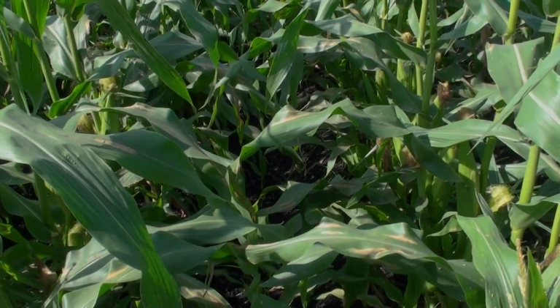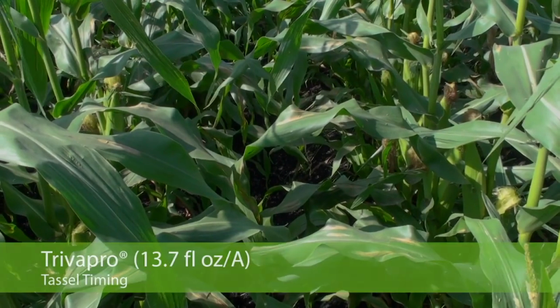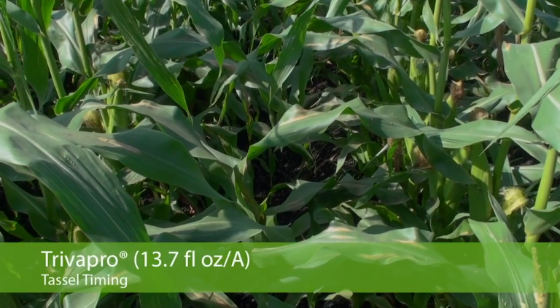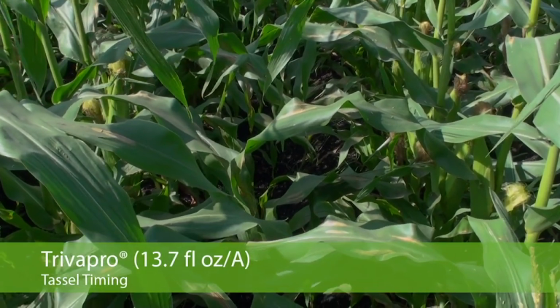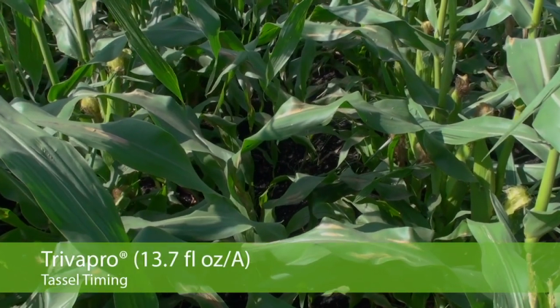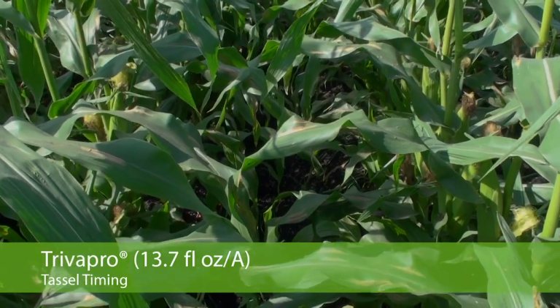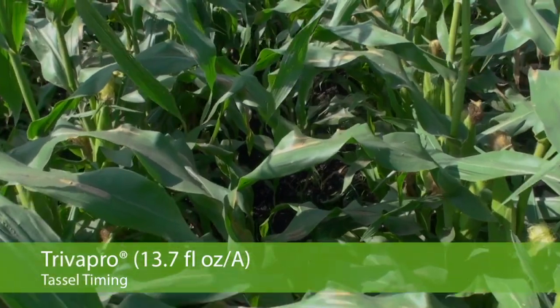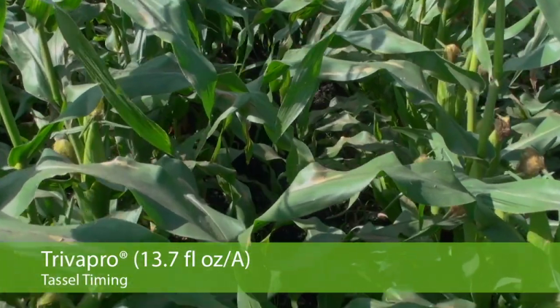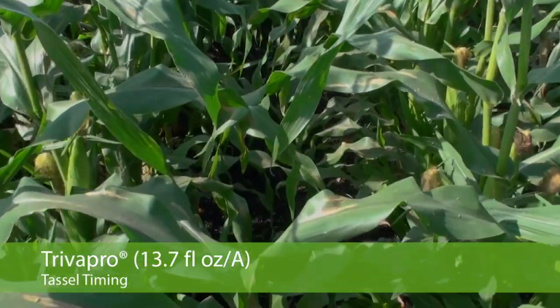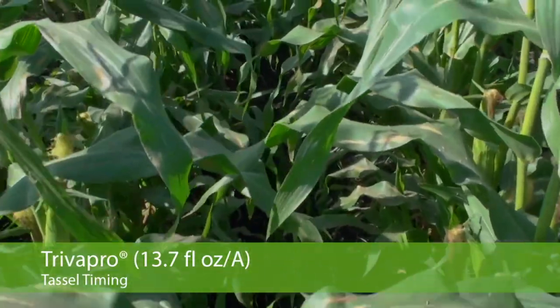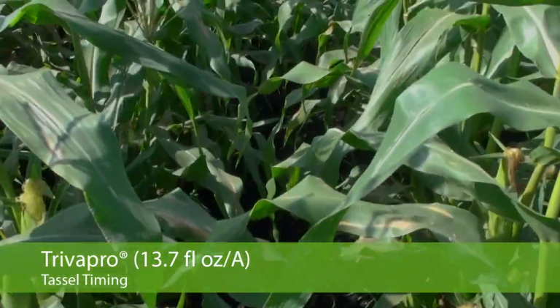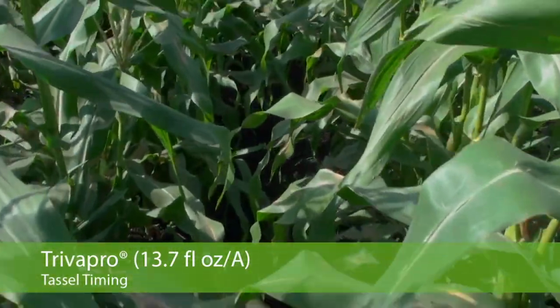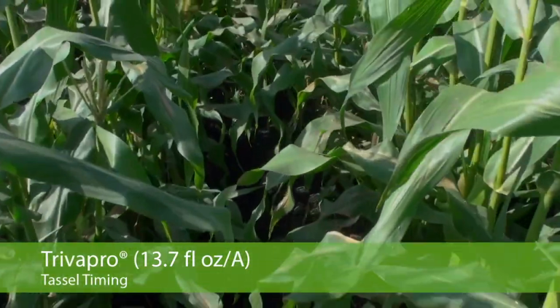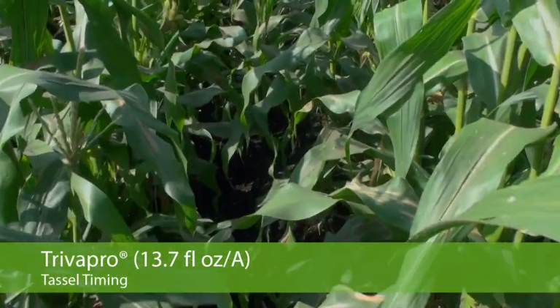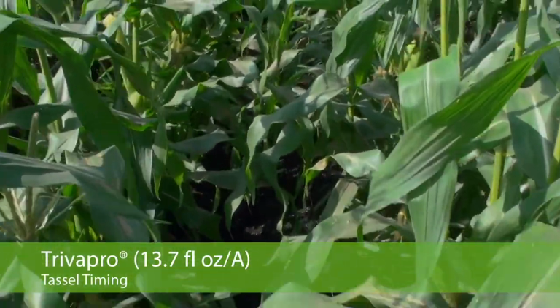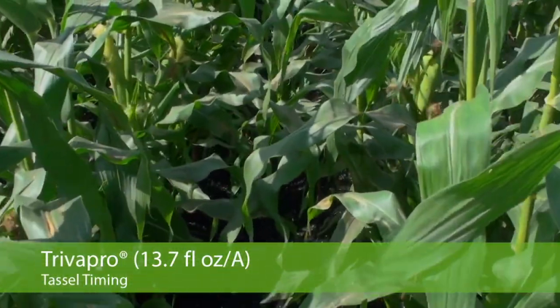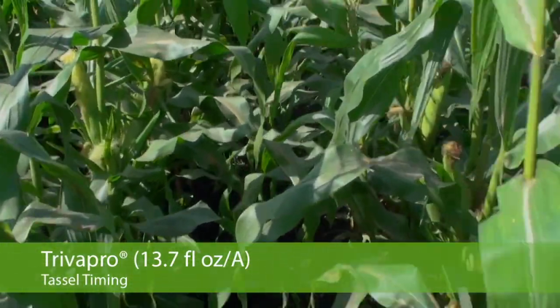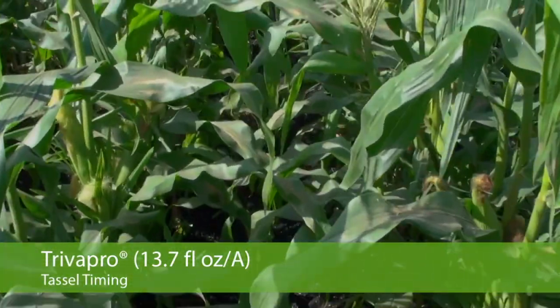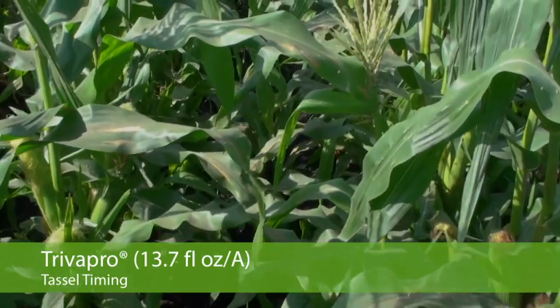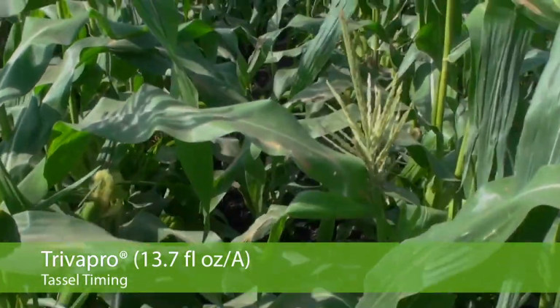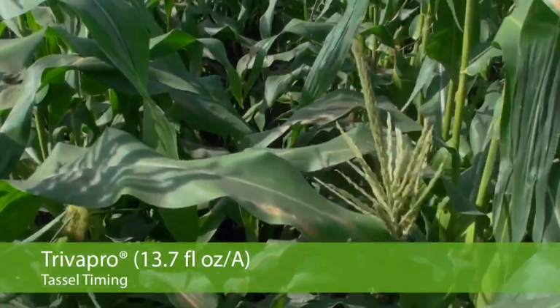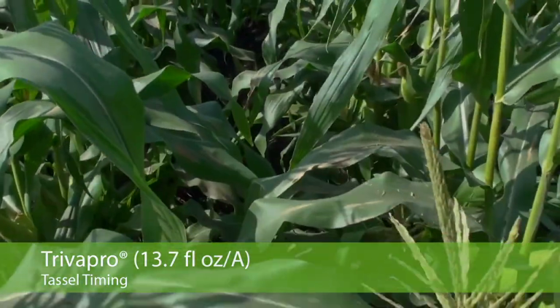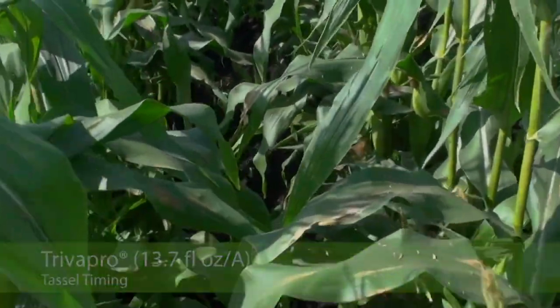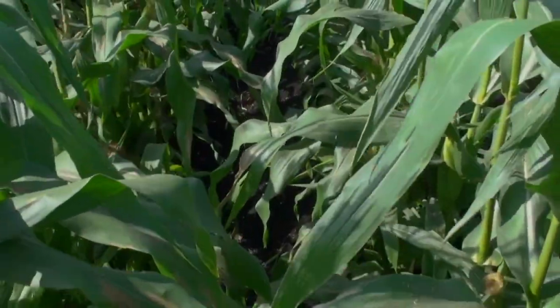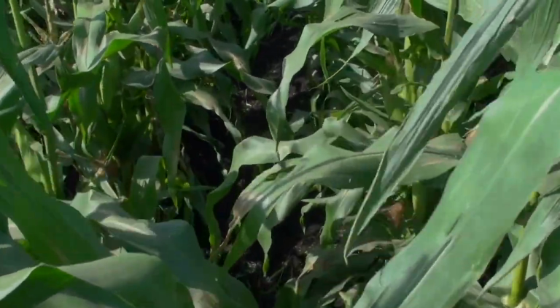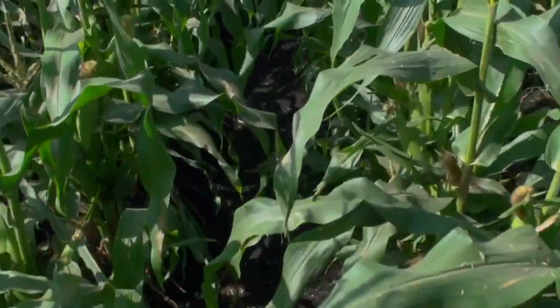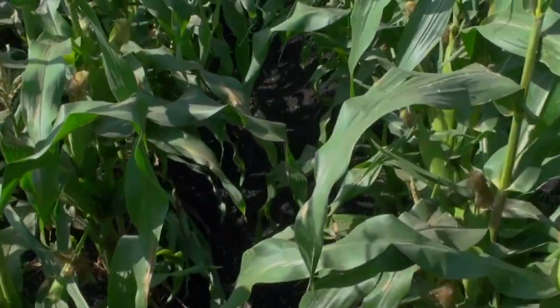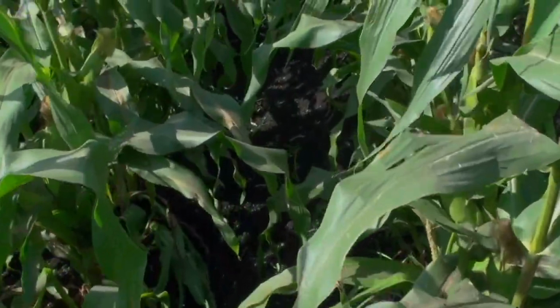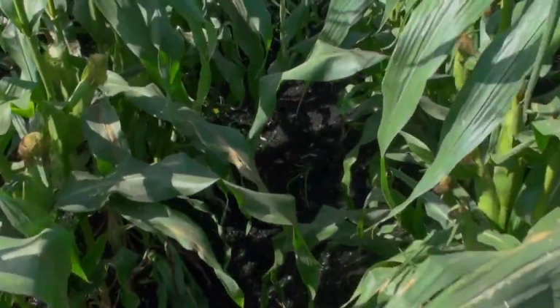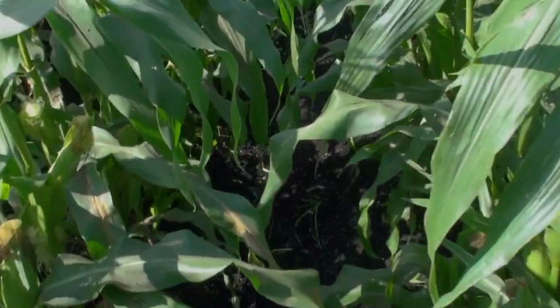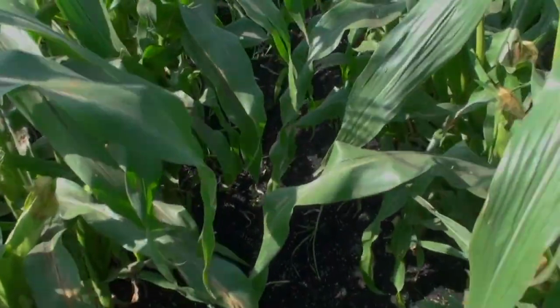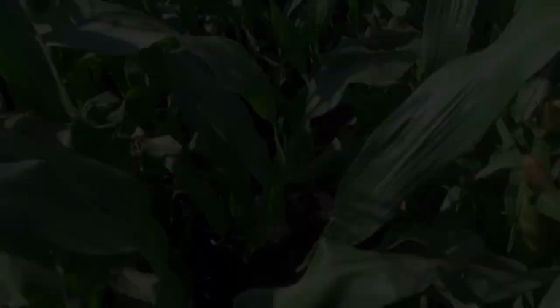The second plot you're looking at is Trivapro. Better than the untreated check, but still you can see lesions across the plot based on this timing of the application.